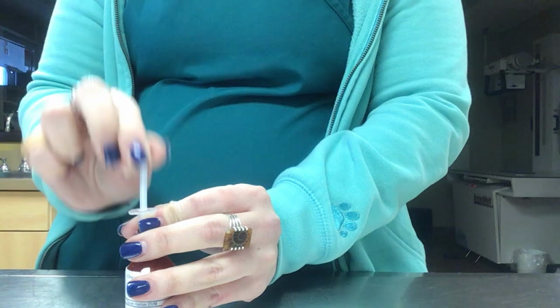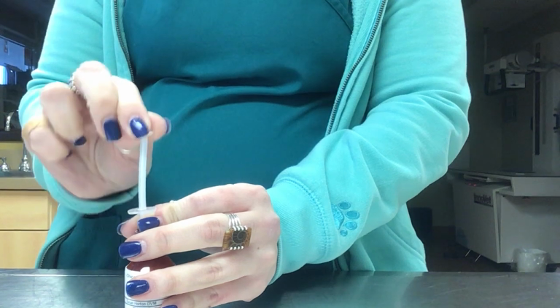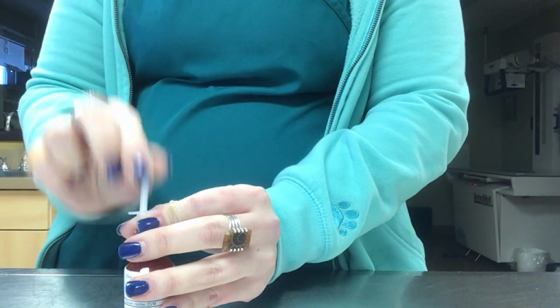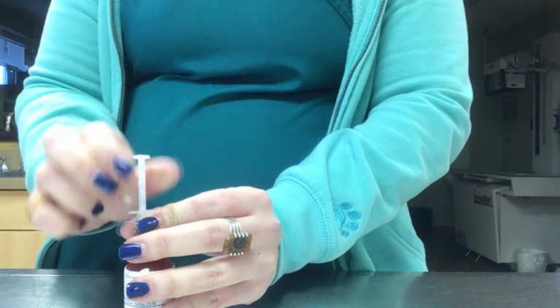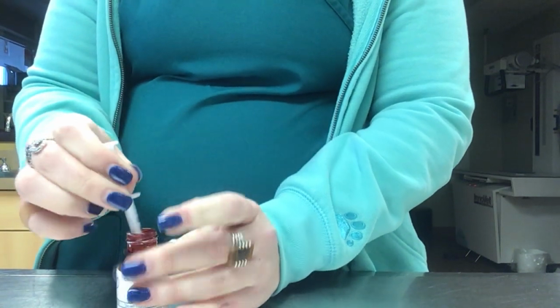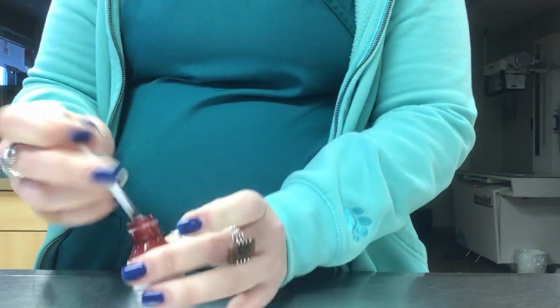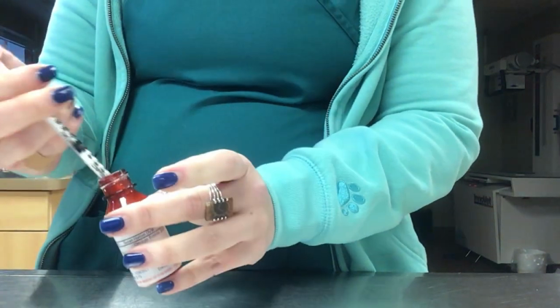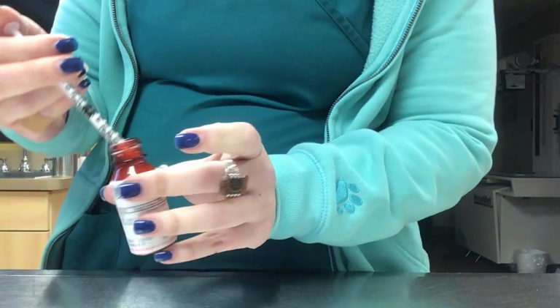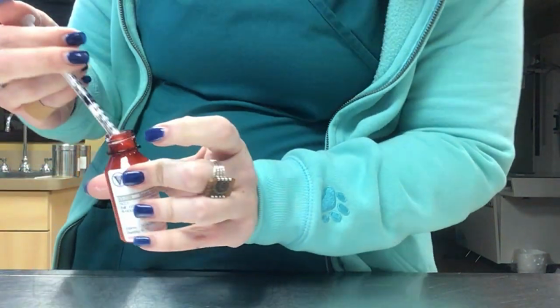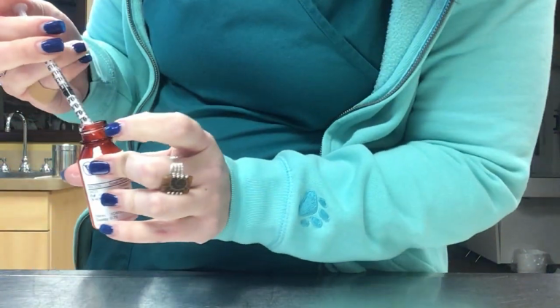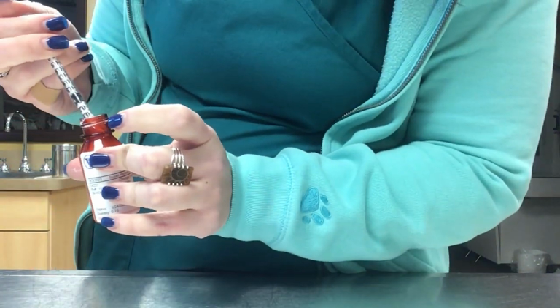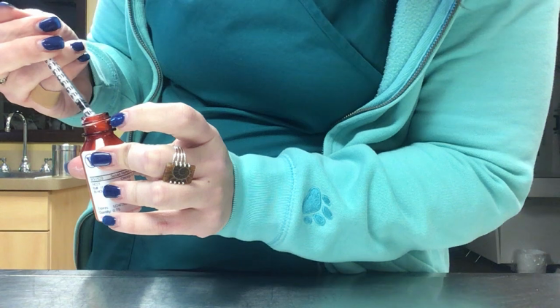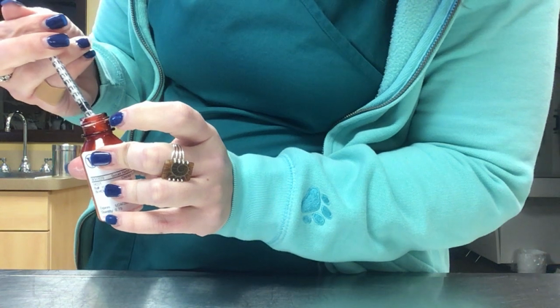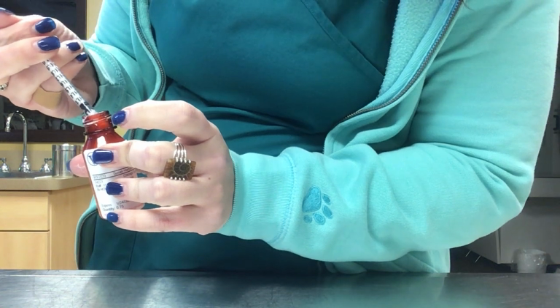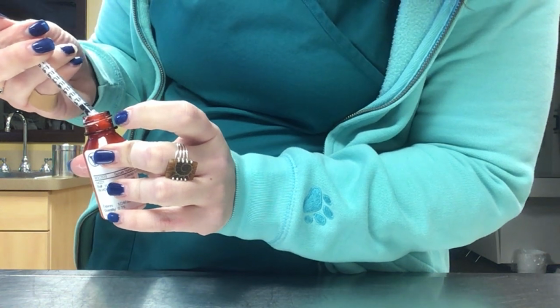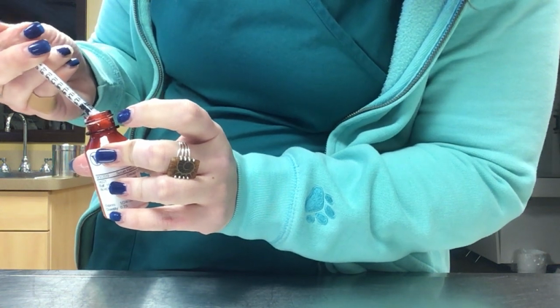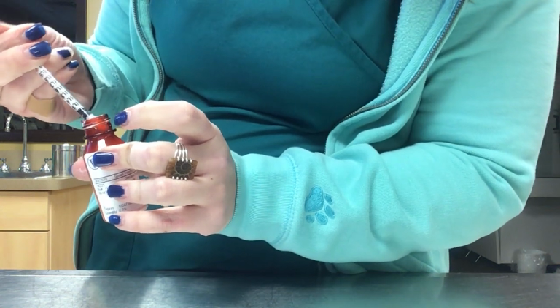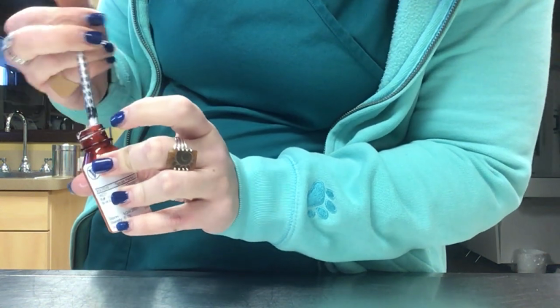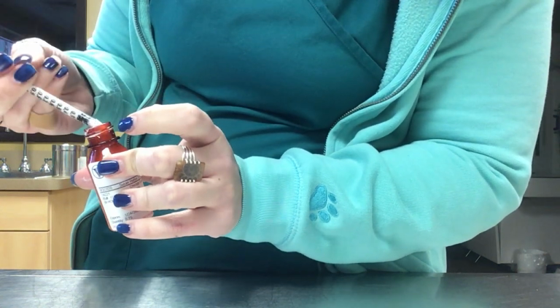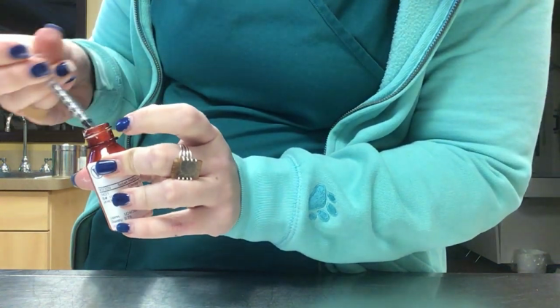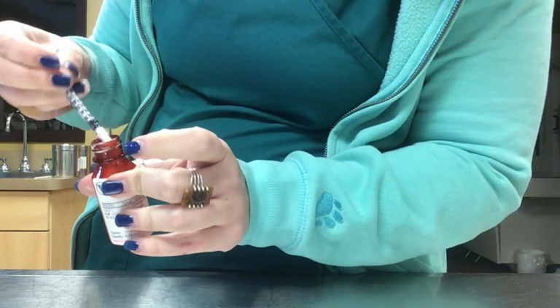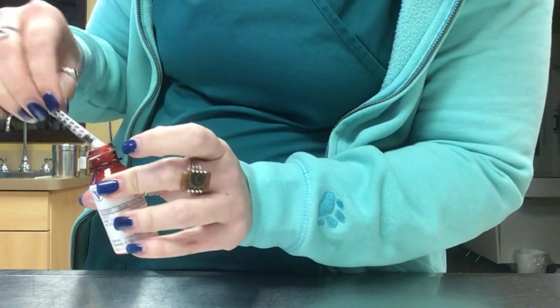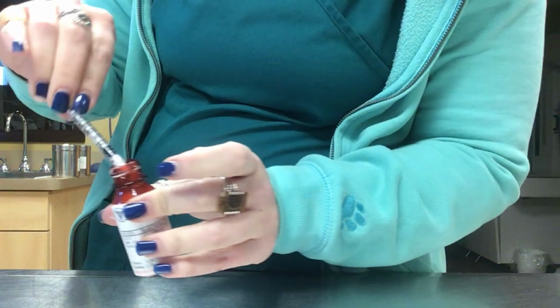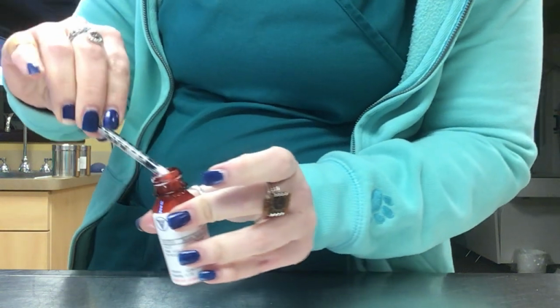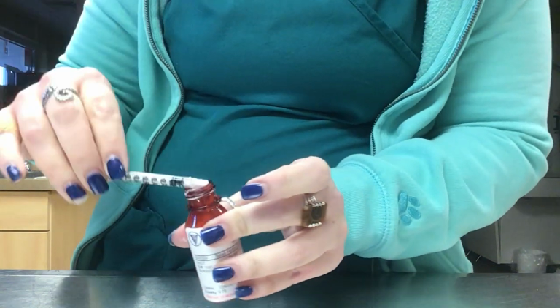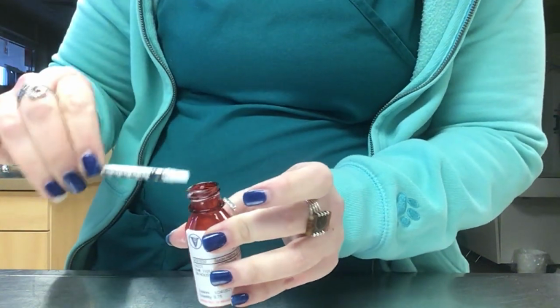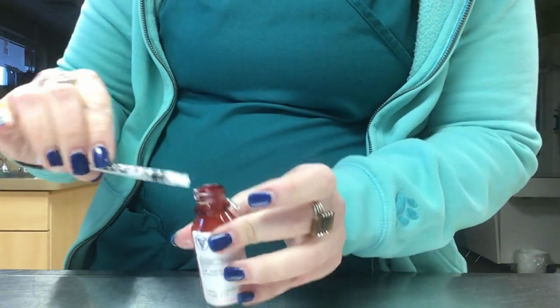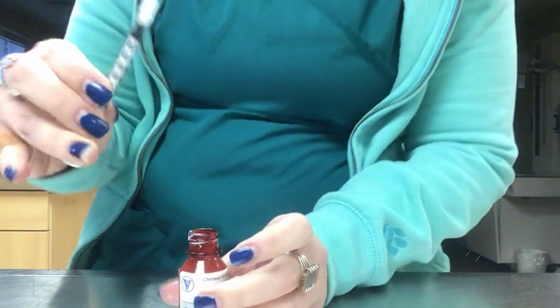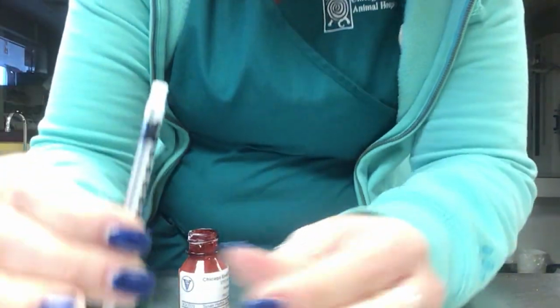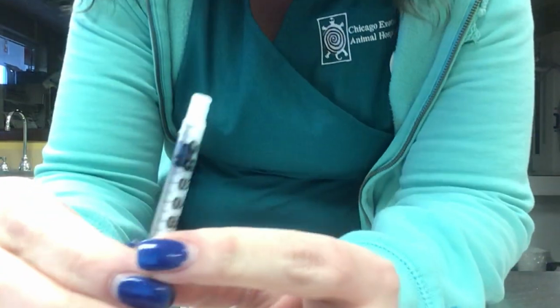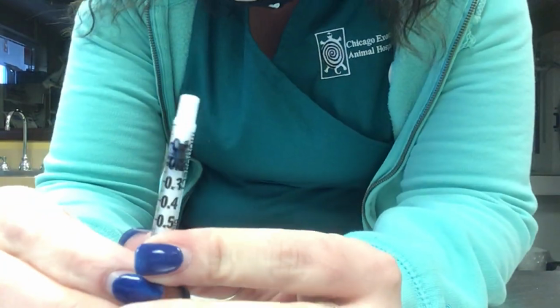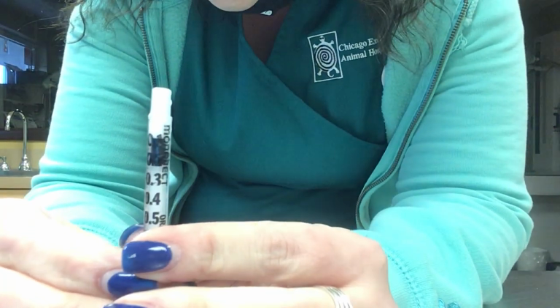Pull up more than you need and look down at your syringe, then push it out until you get to the exact dose, which is 0.09 for the enrofloxacin.